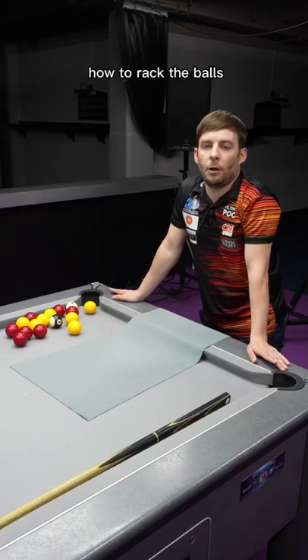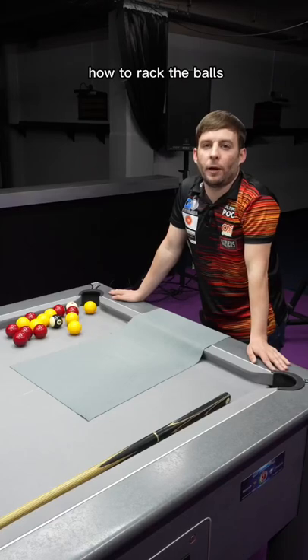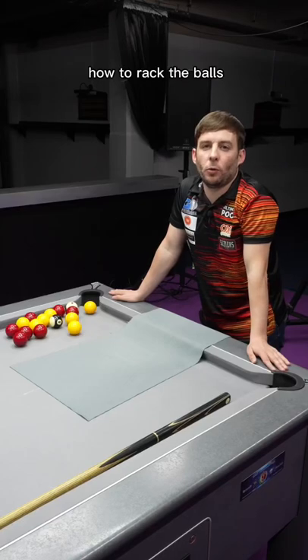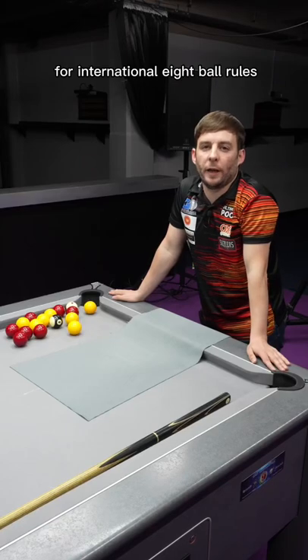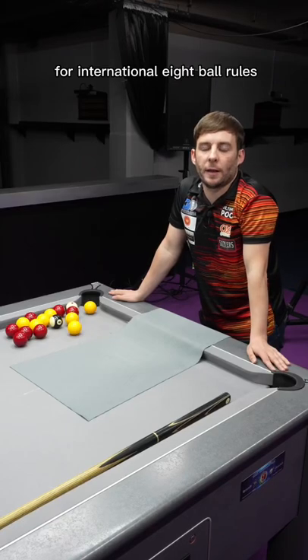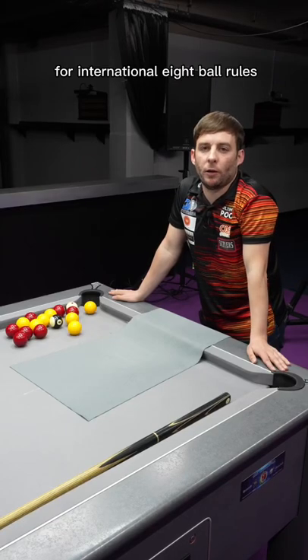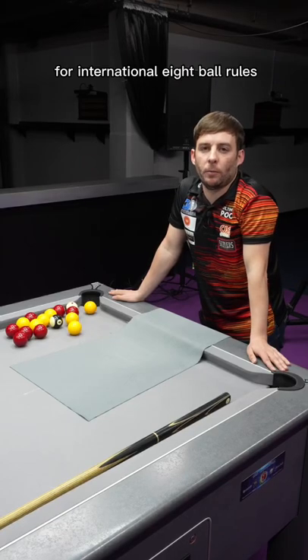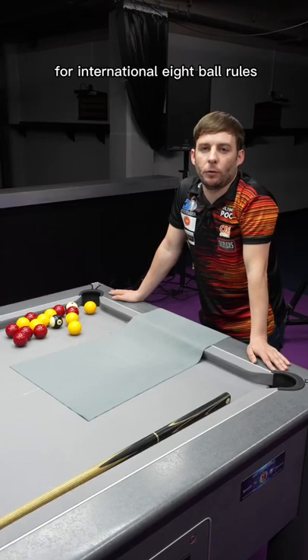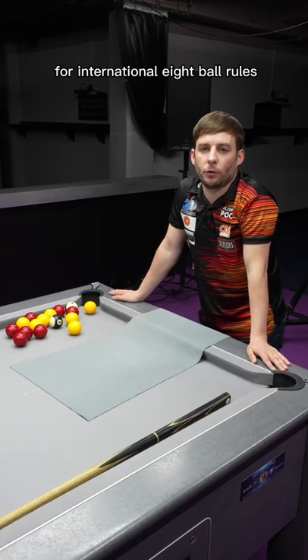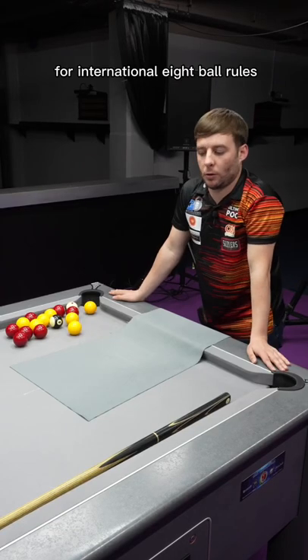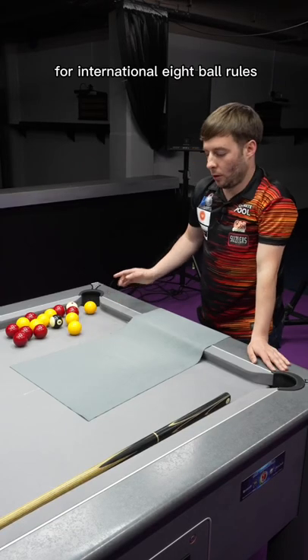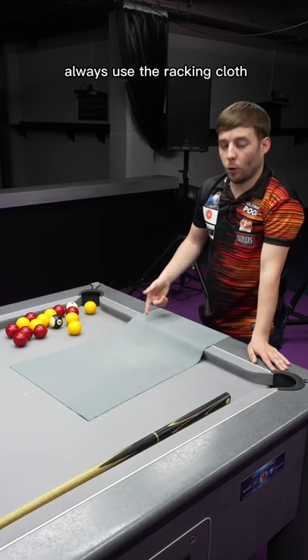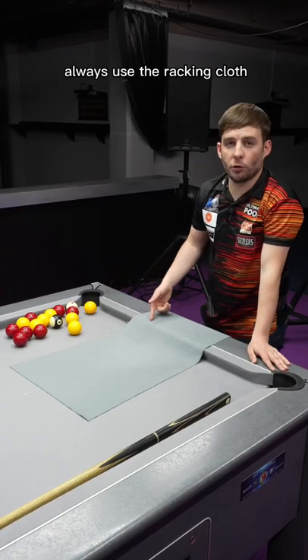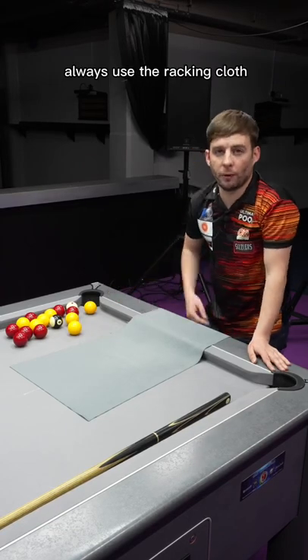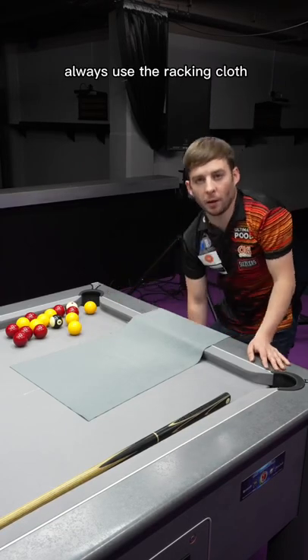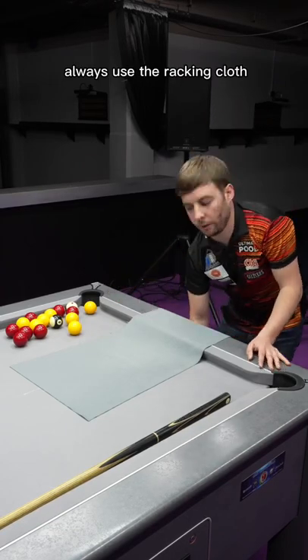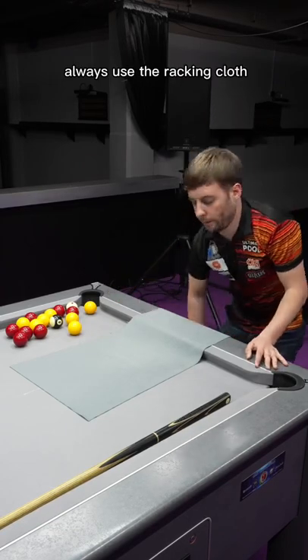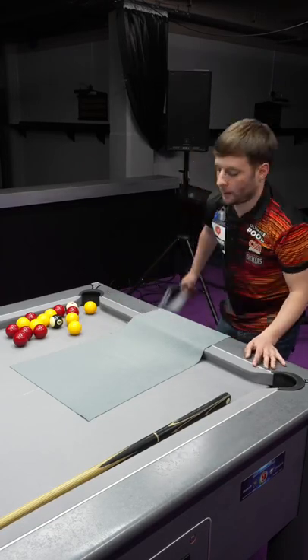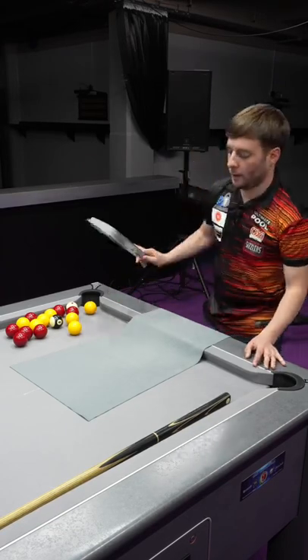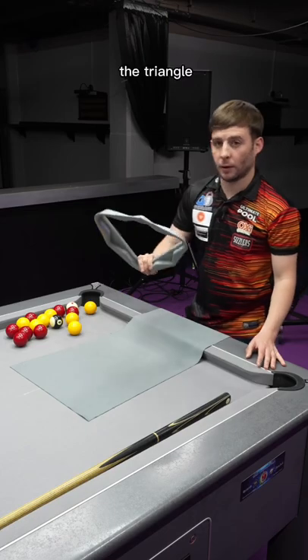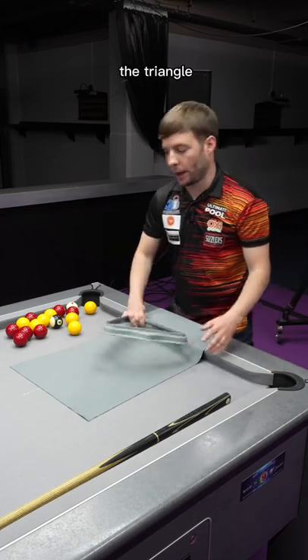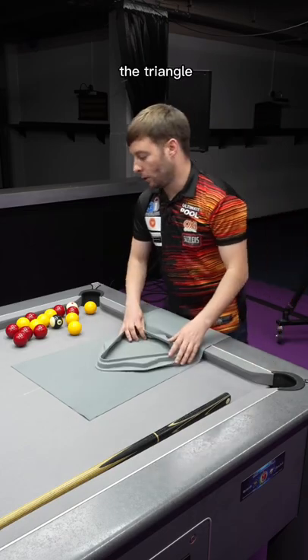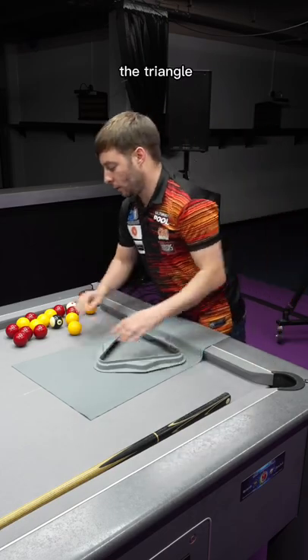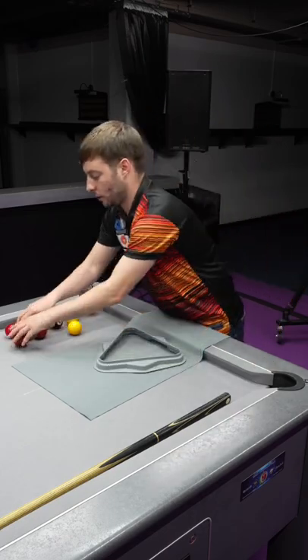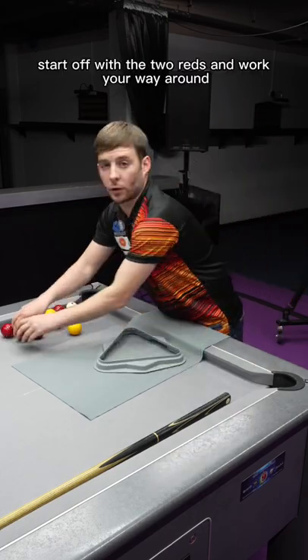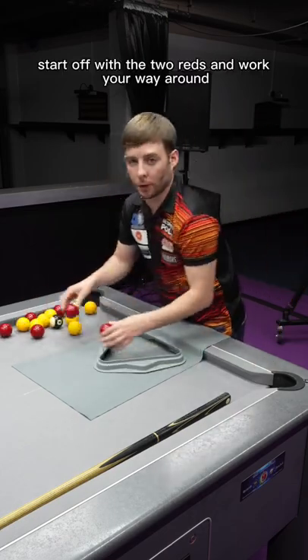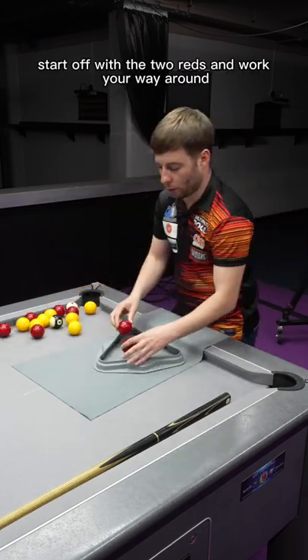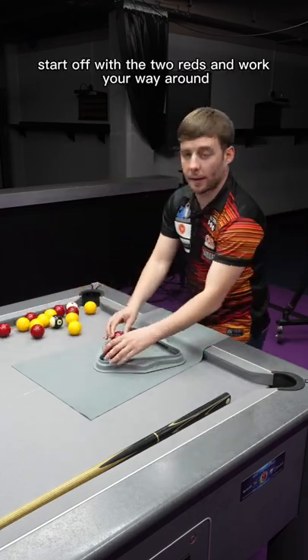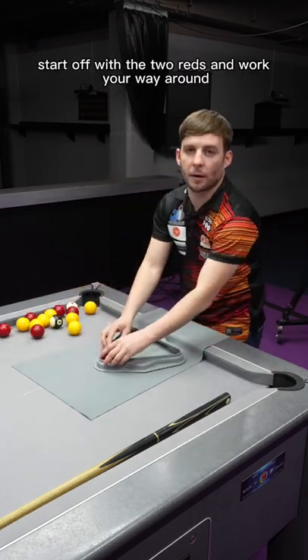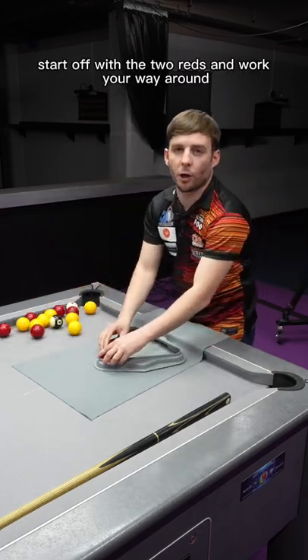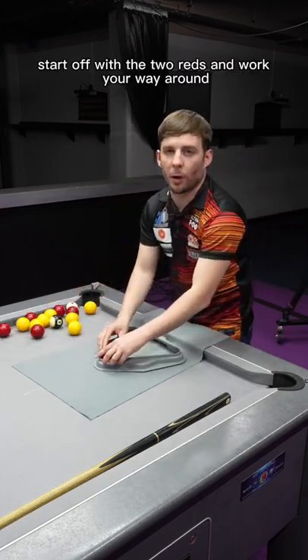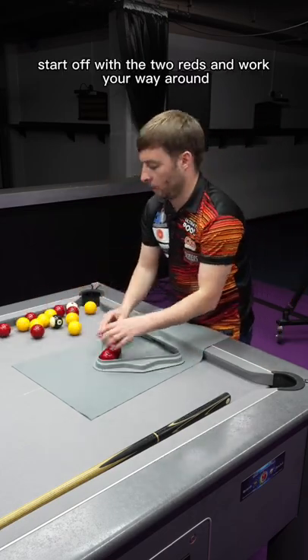How to rack the balls for international eight ball rules. Always use the racking cloth and the triangle. Start off with the two reds and work your way around.